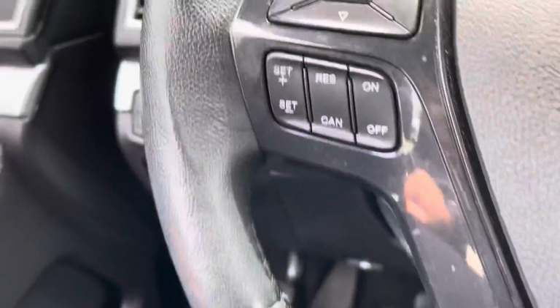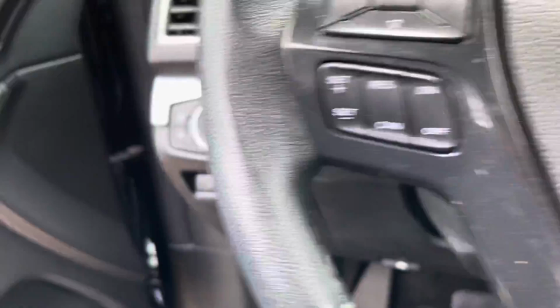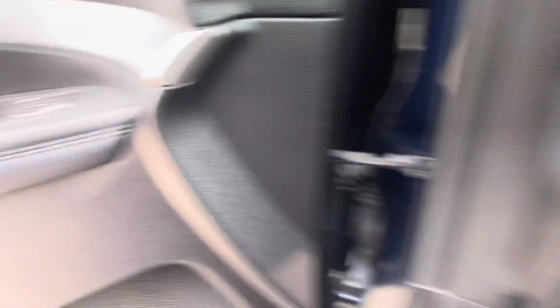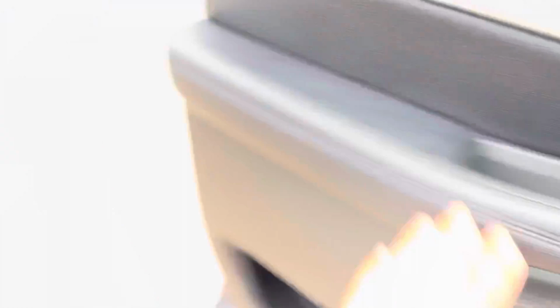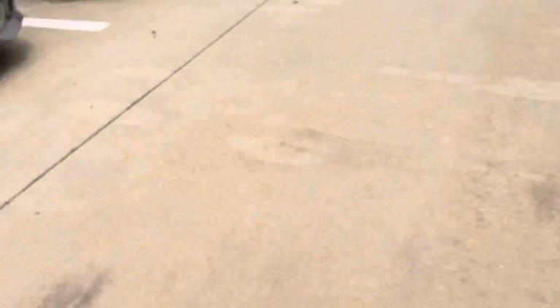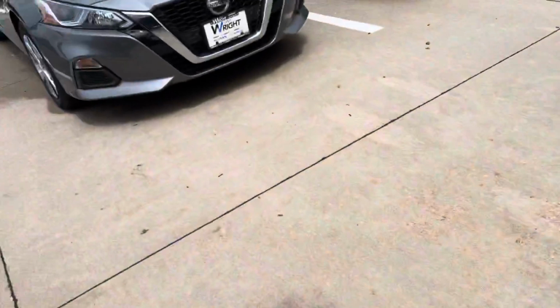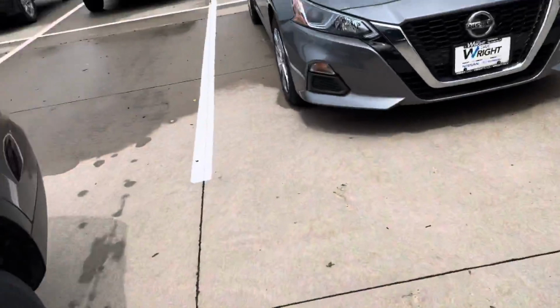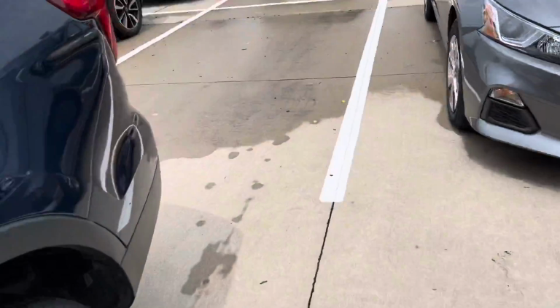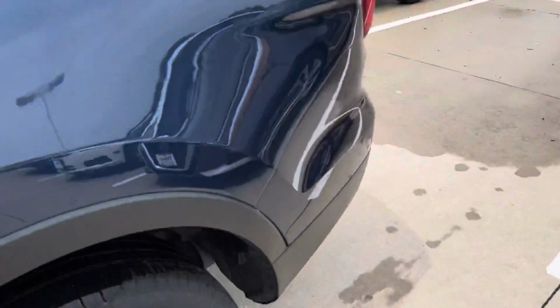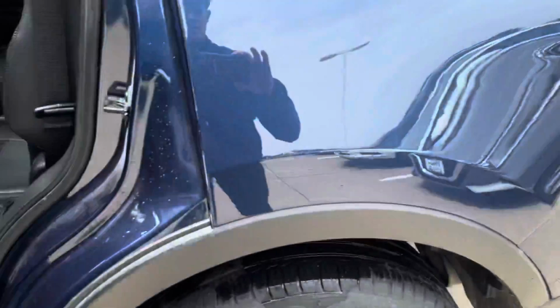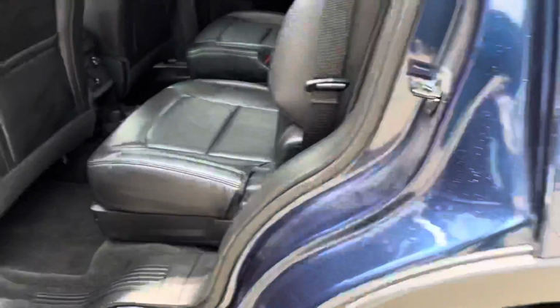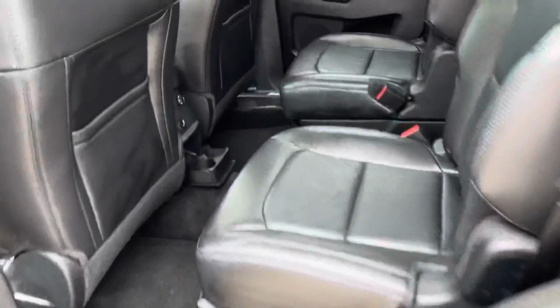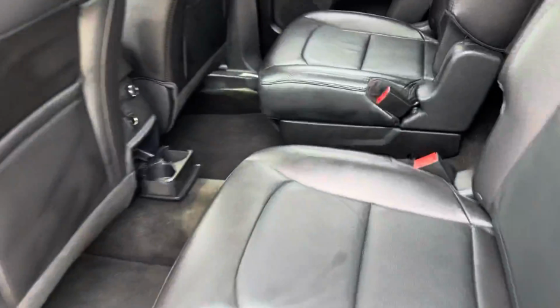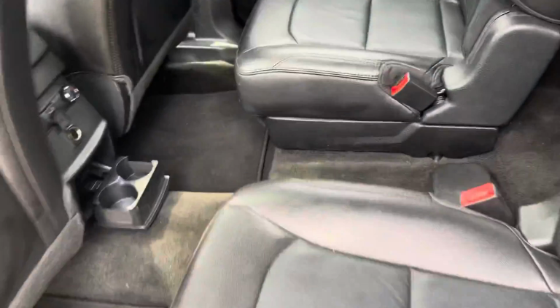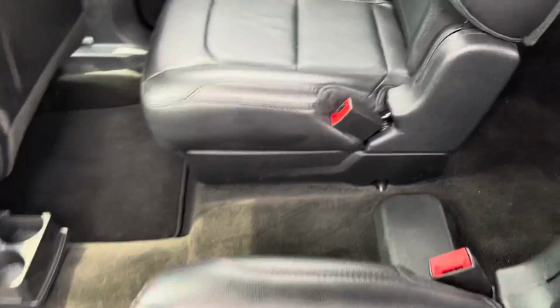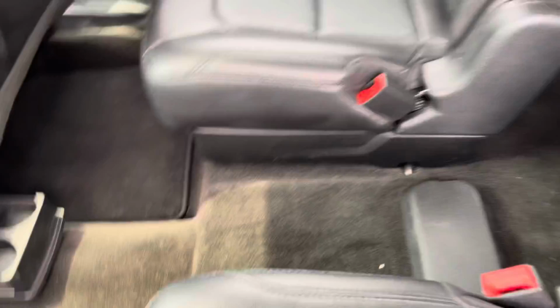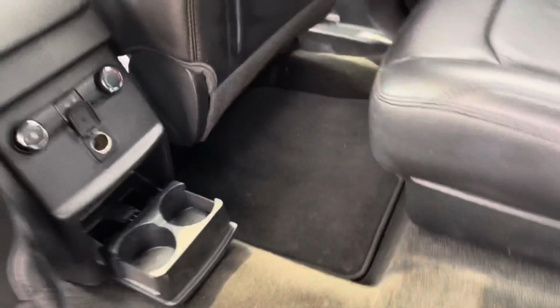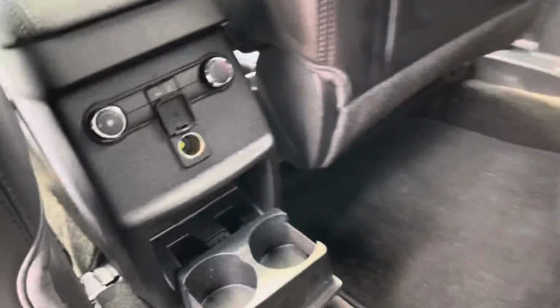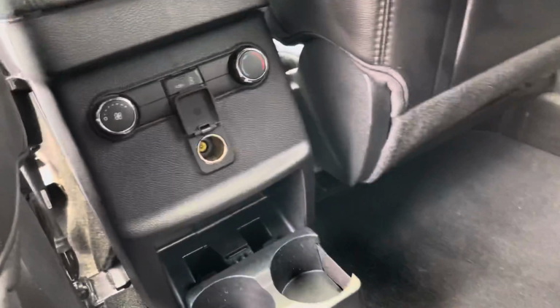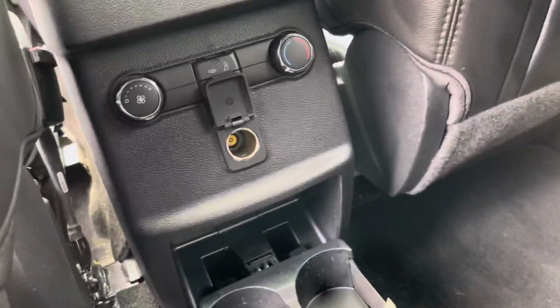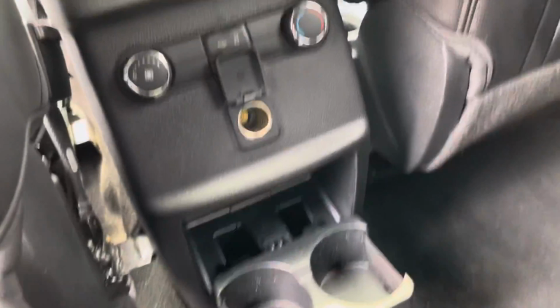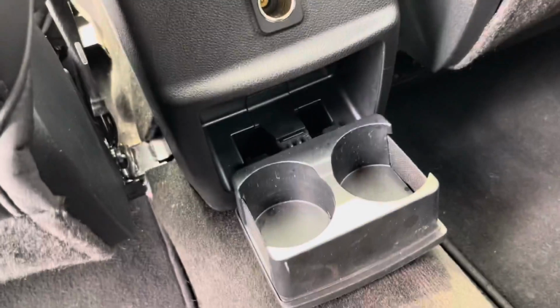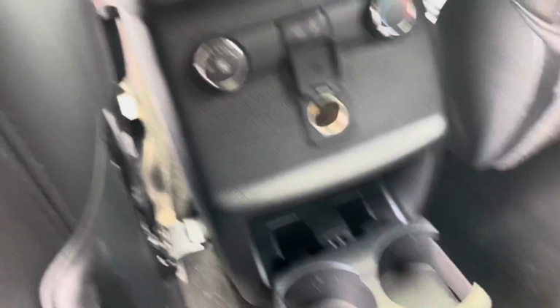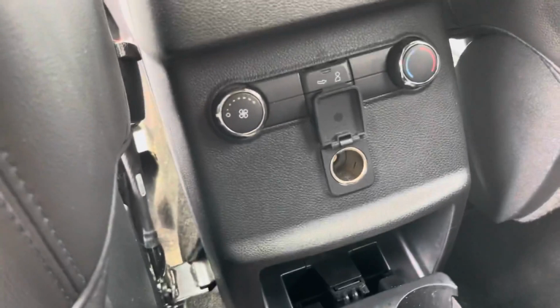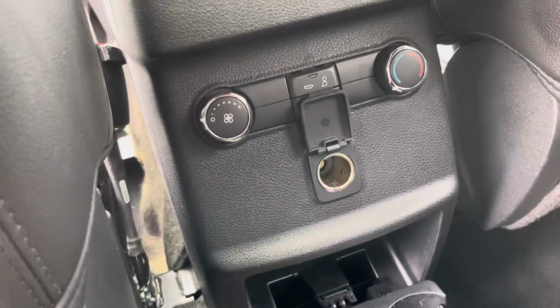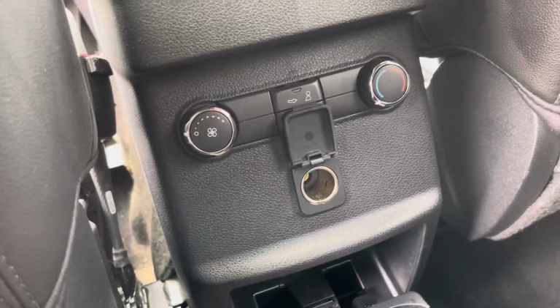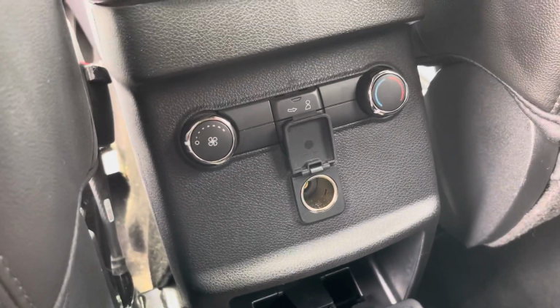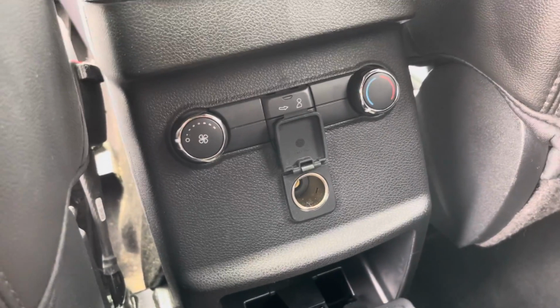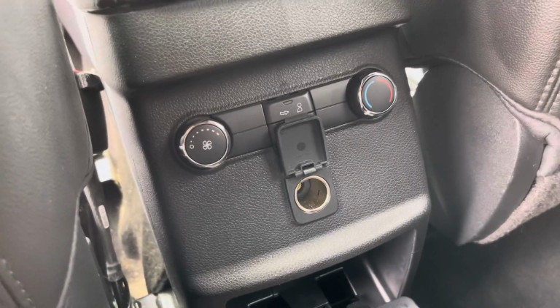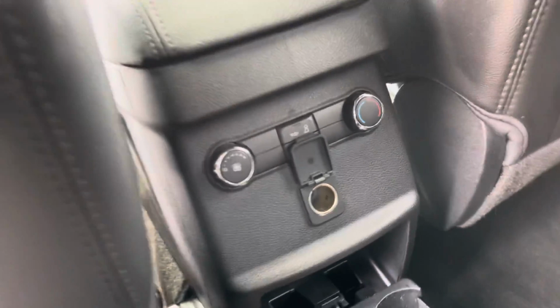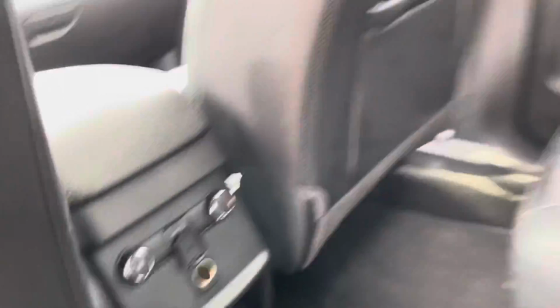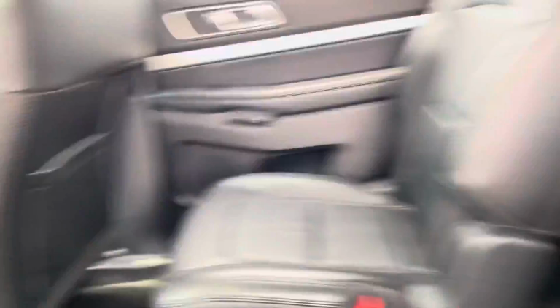It also has, back here, what you were looking for in the captain's seating with the rear controls down here, cup holders, and the 12-volt outlet back there.